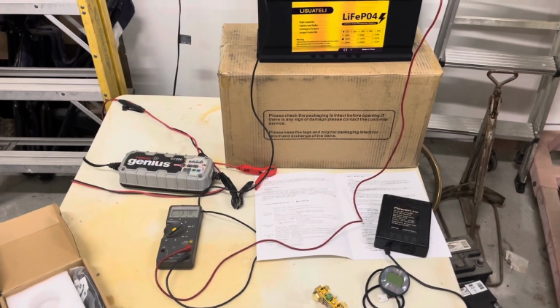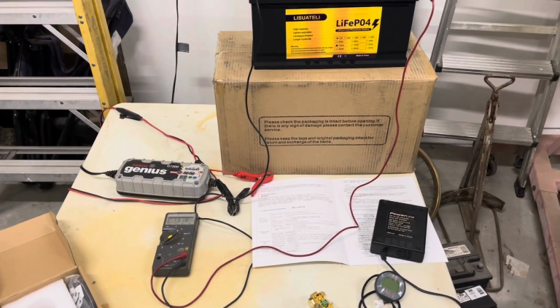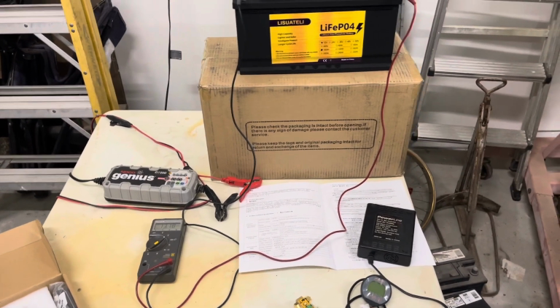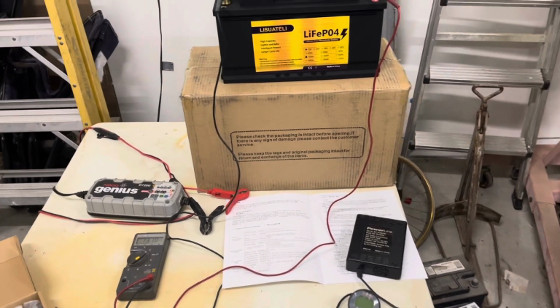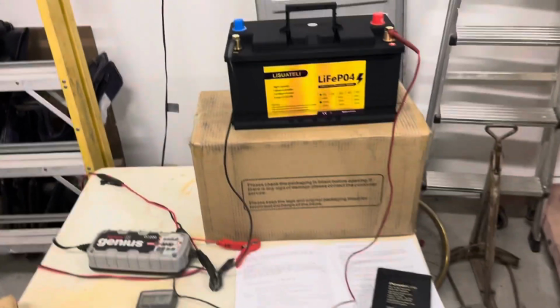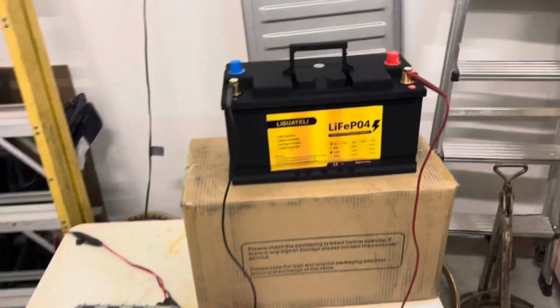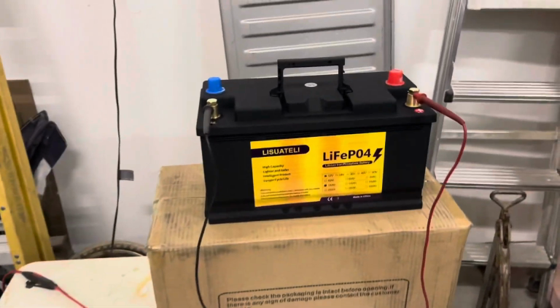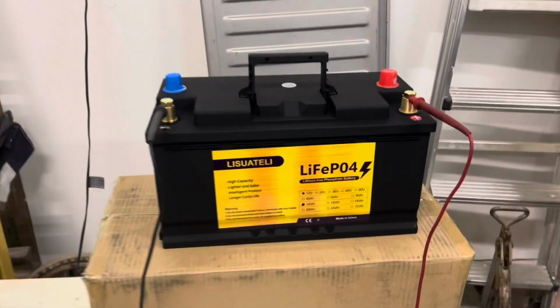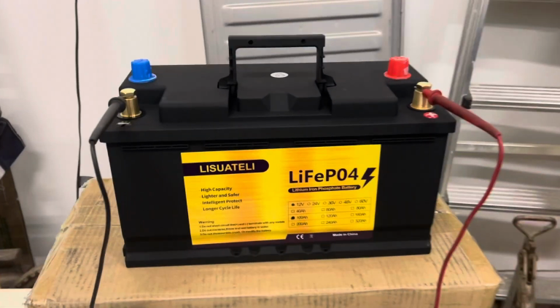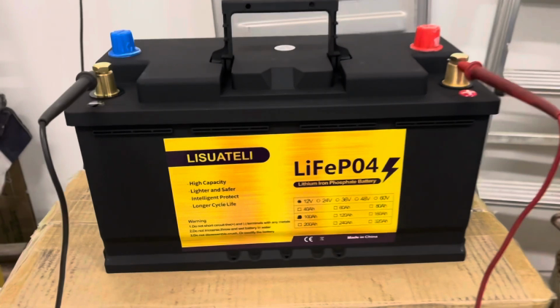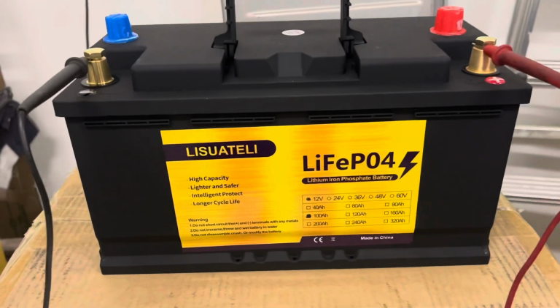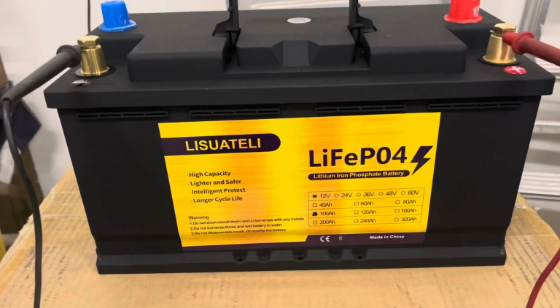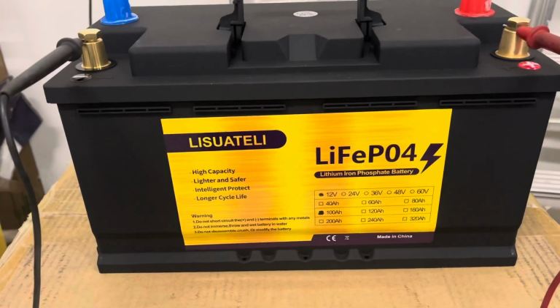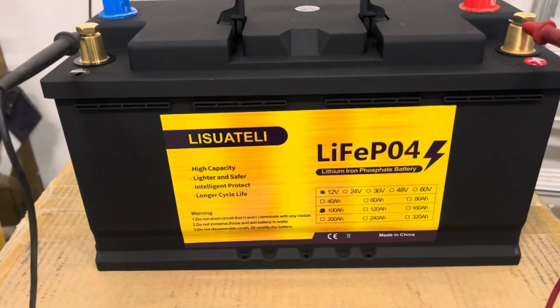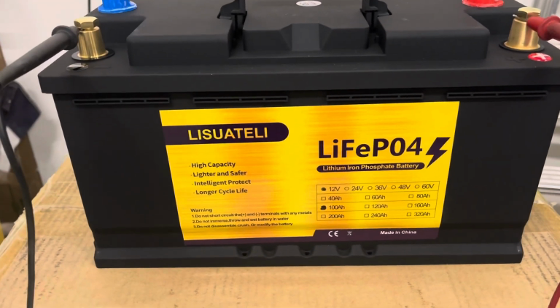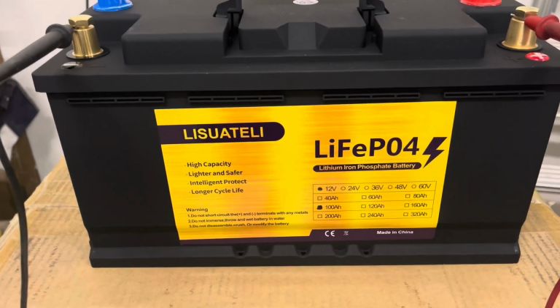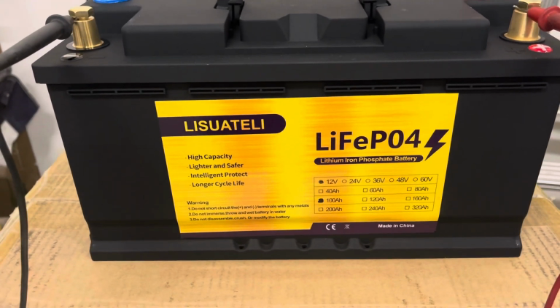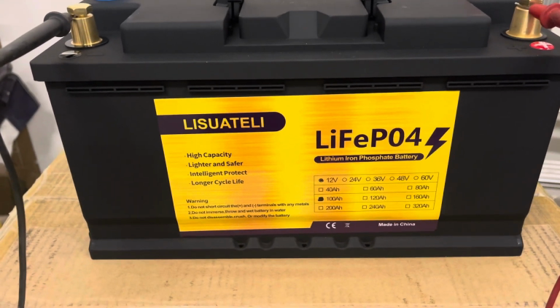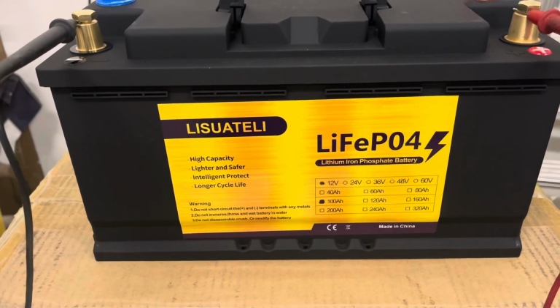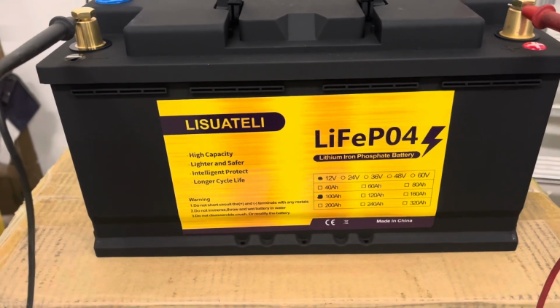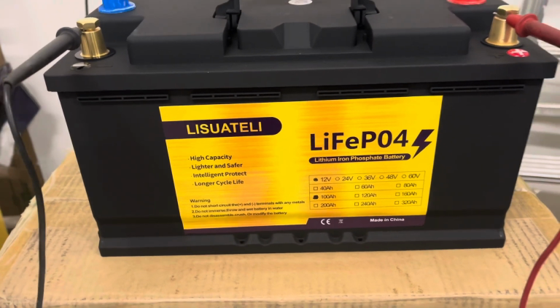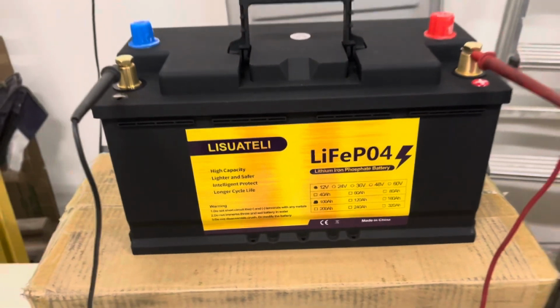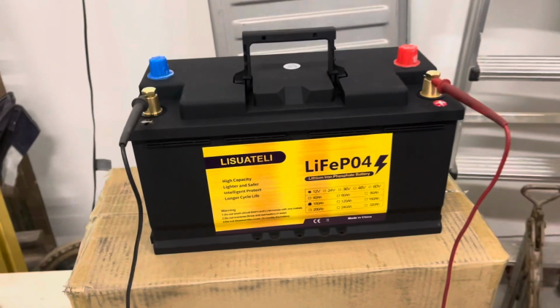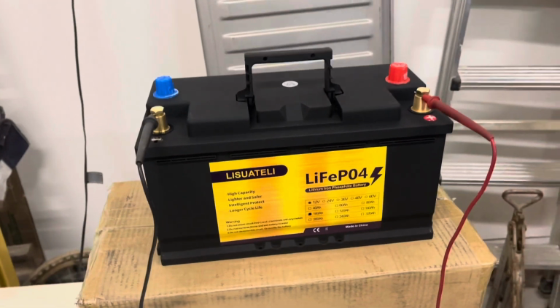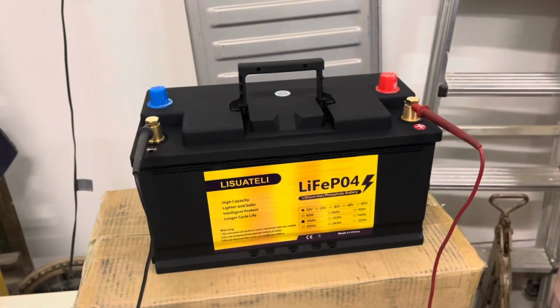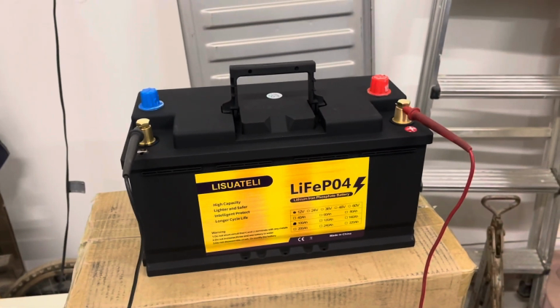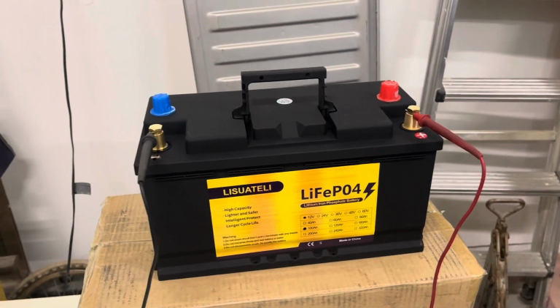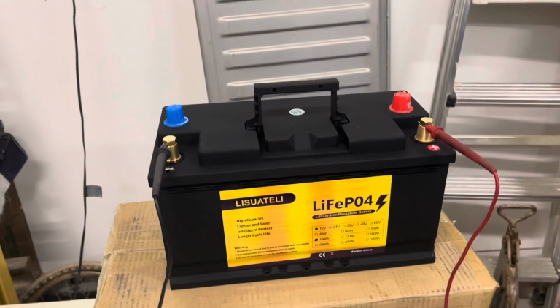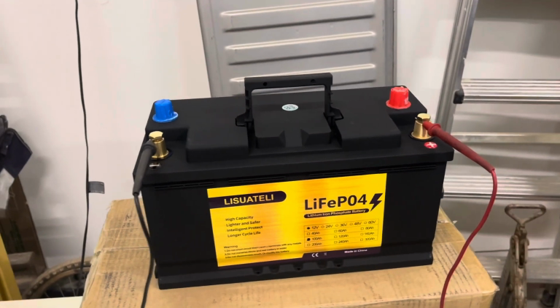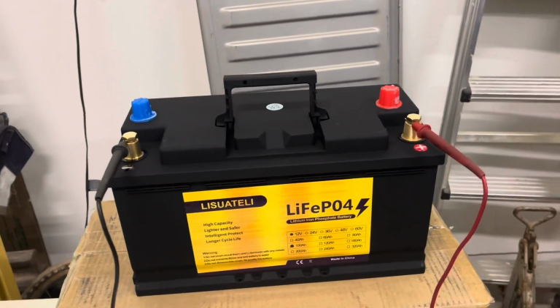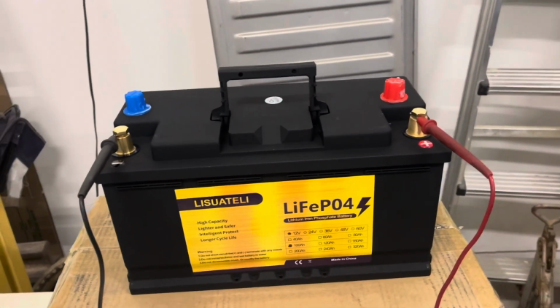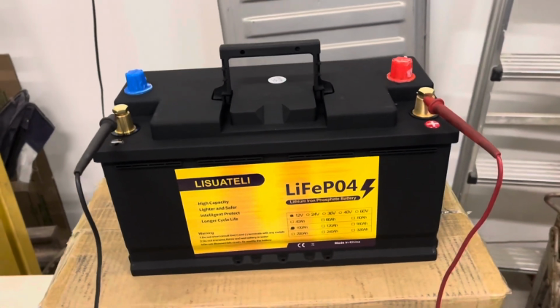This will be my review of the Lissuwa Tele Life PO 400 amp hour battery. I received this in the mail today — I ordered four of them.